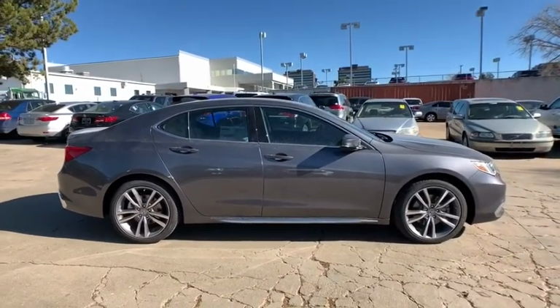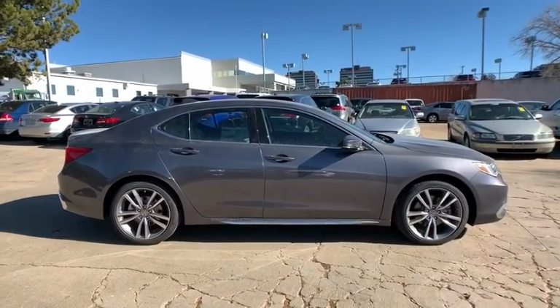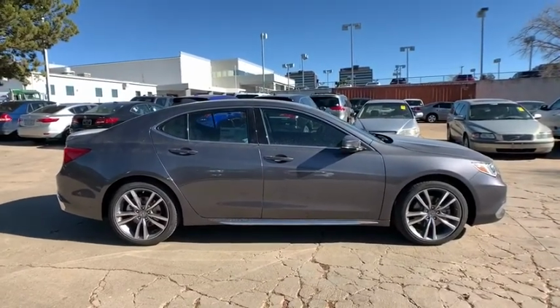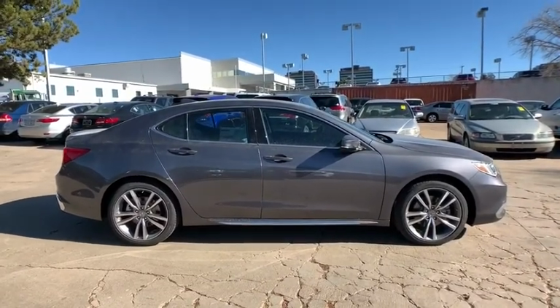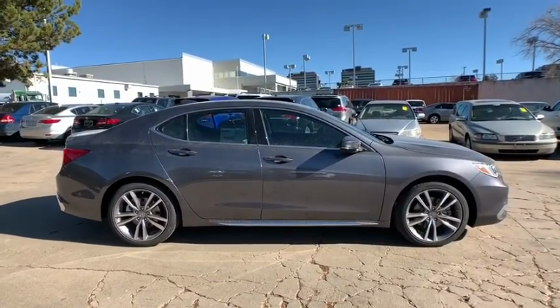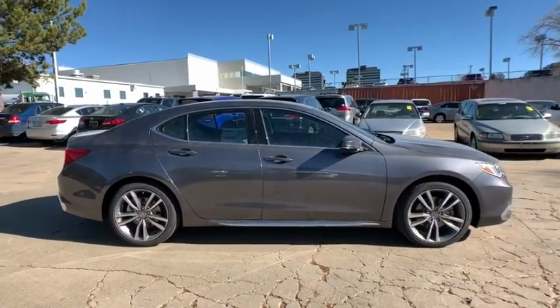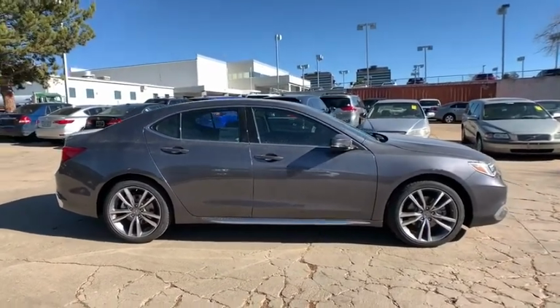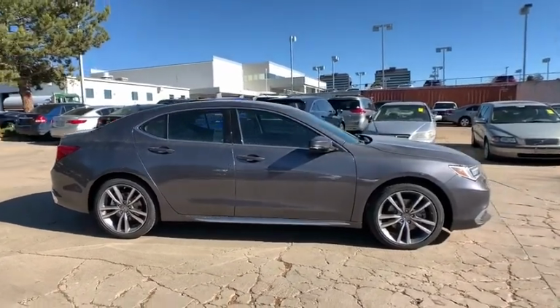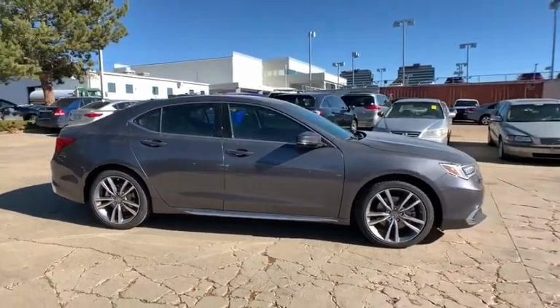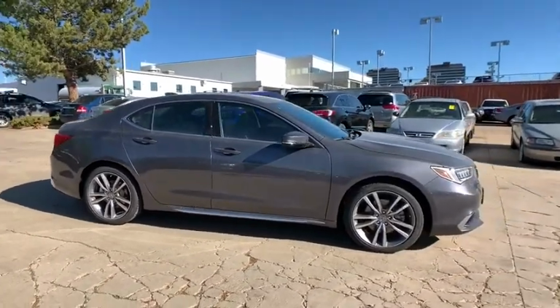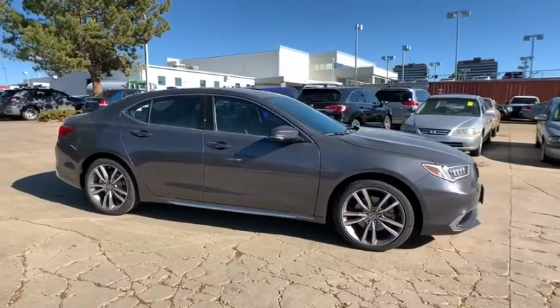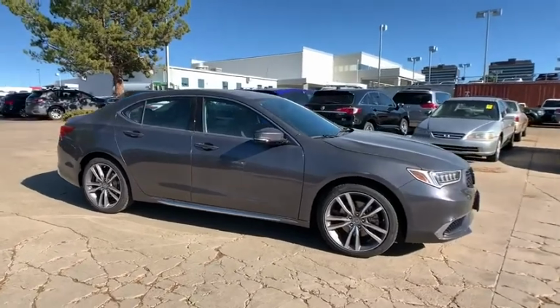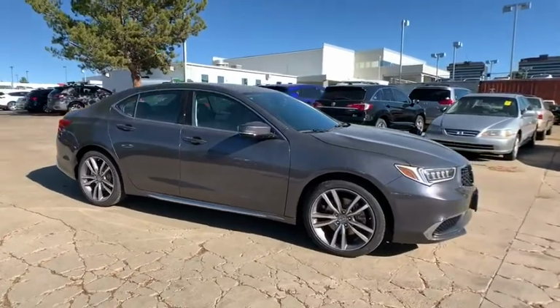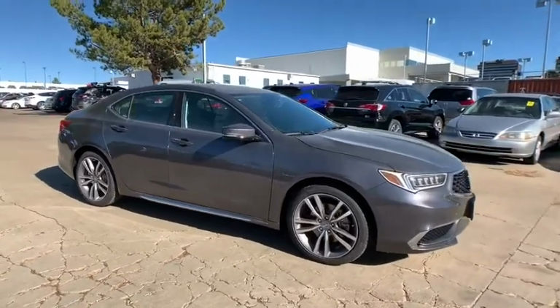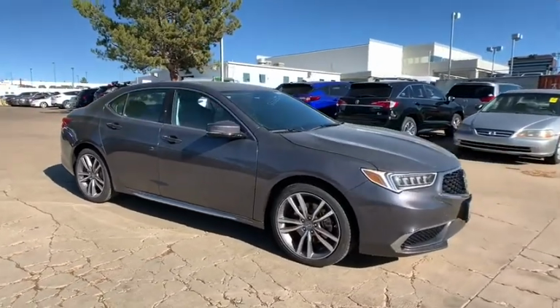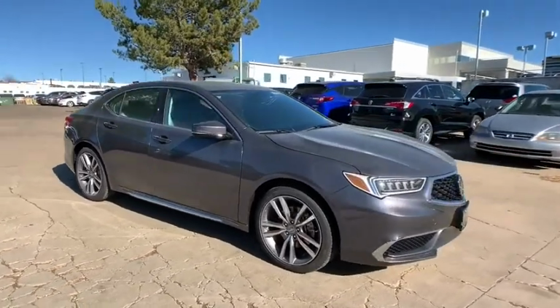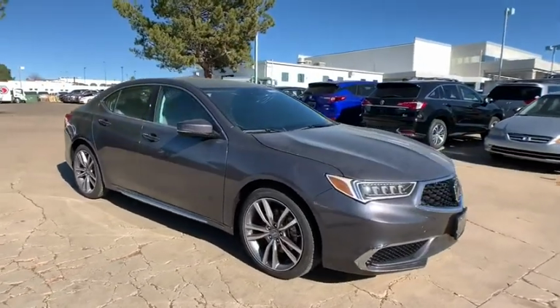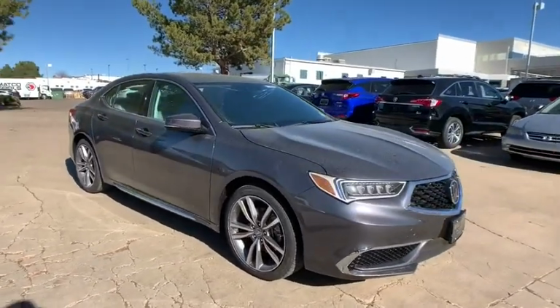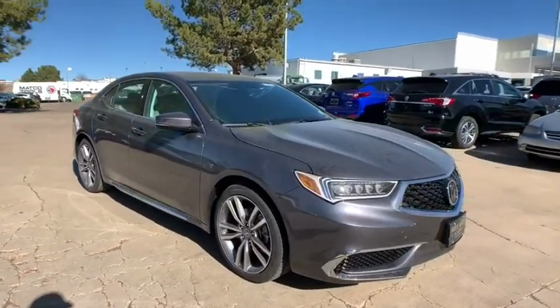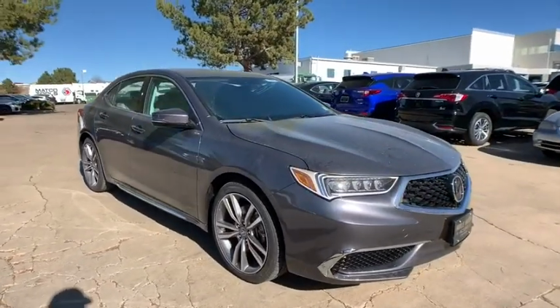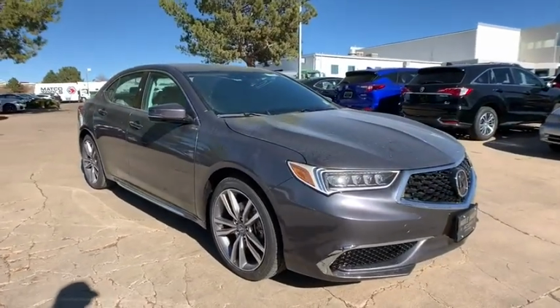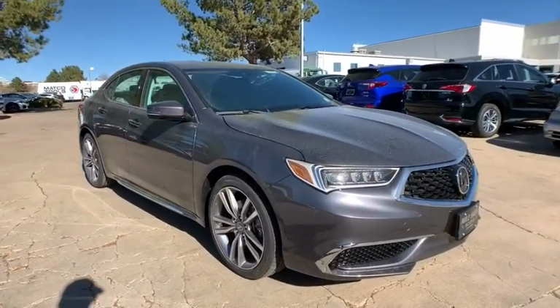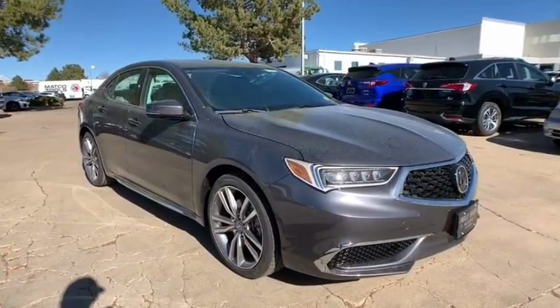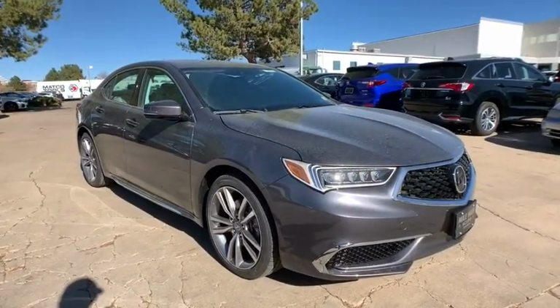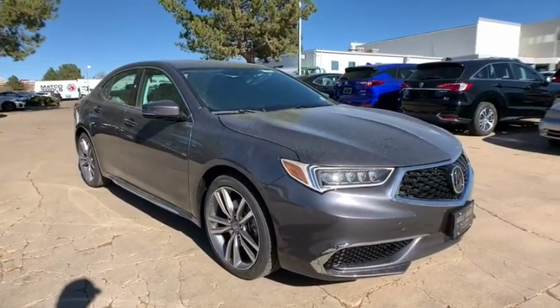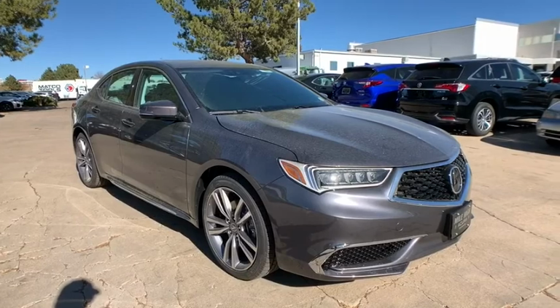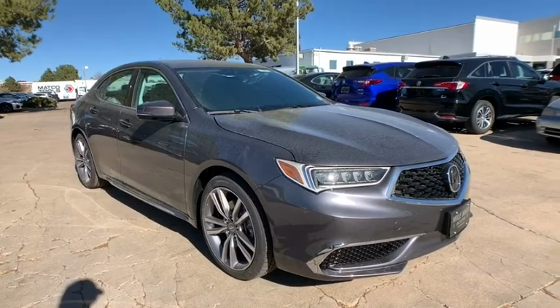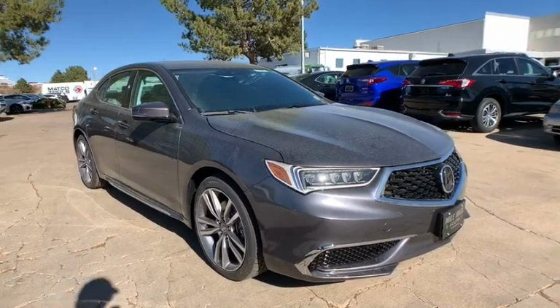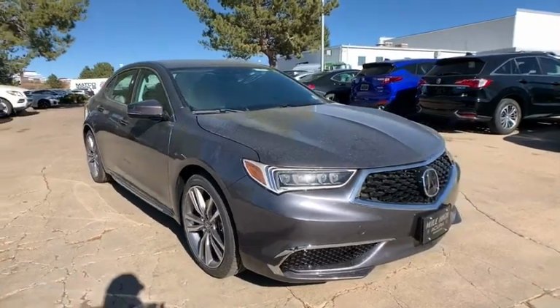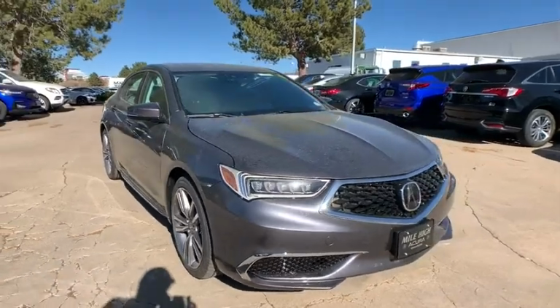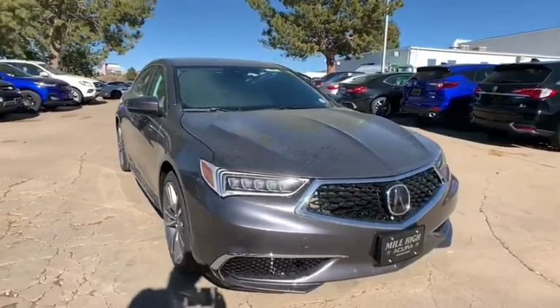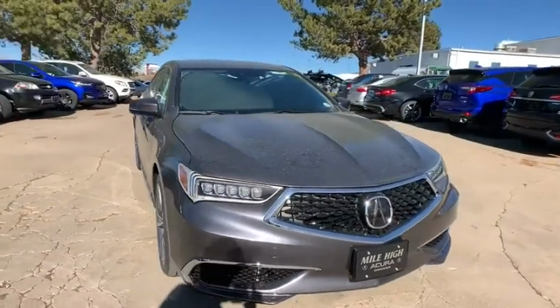Dual airbags, leather-wrapped steering wheel, Bluetooth, adjustable steering wheel, power steering, four-wheel disc brakes, aluminum wheels, keyless start, and hard disk drive media storage.